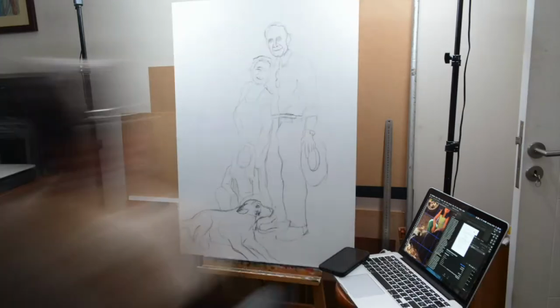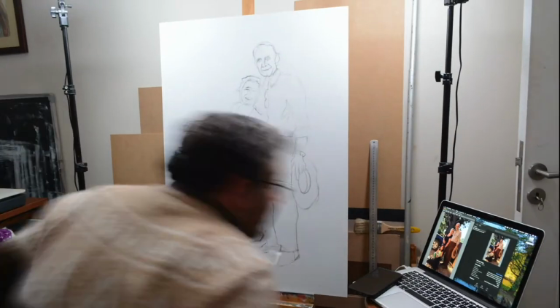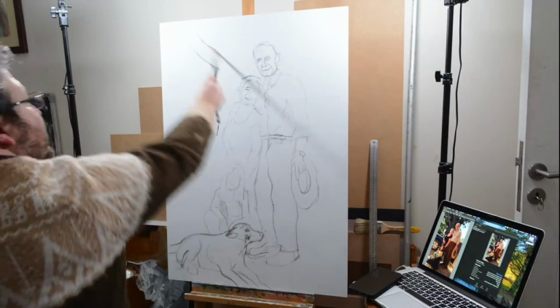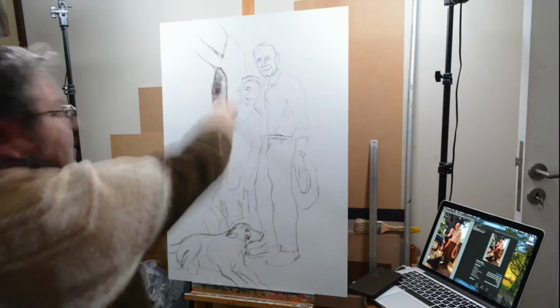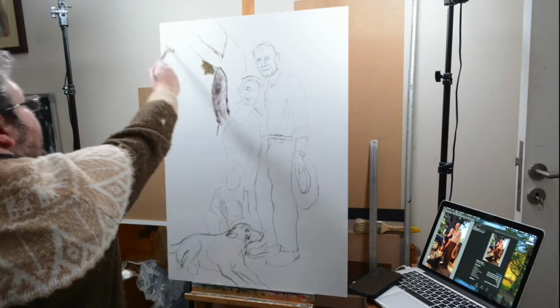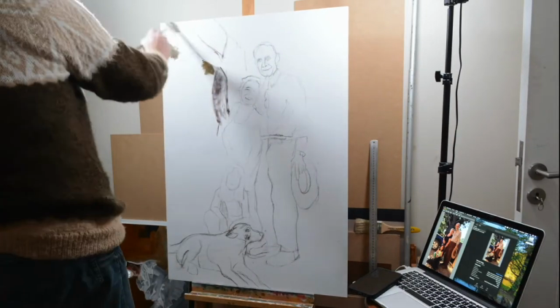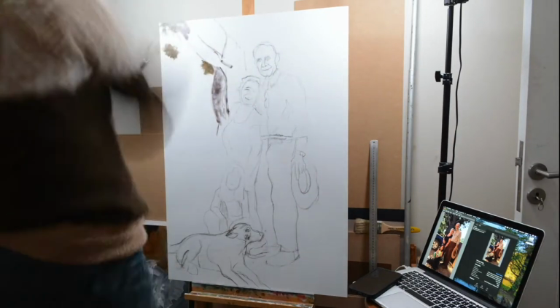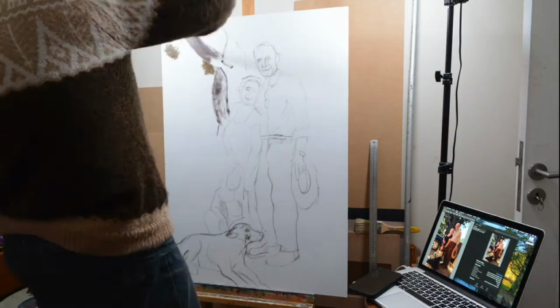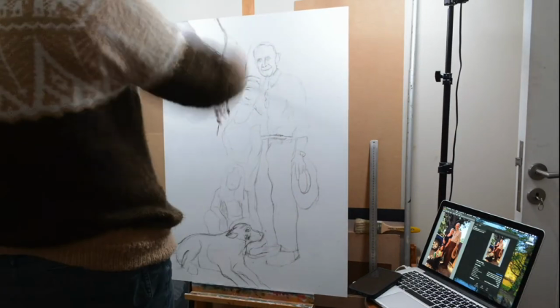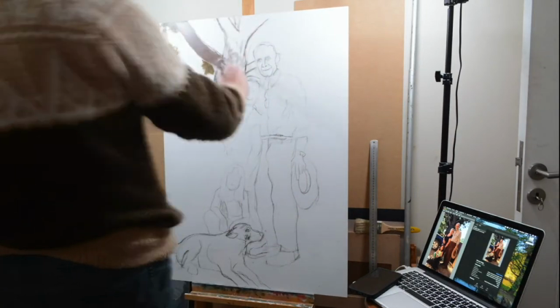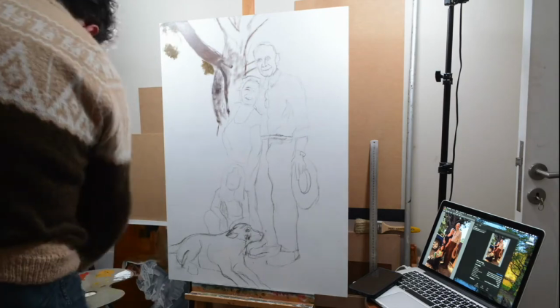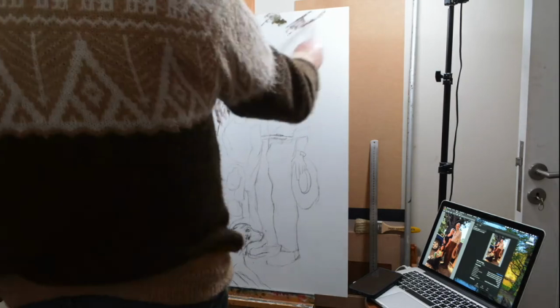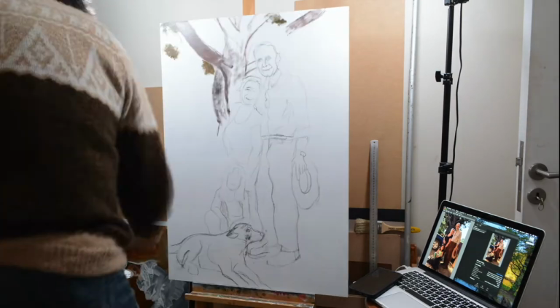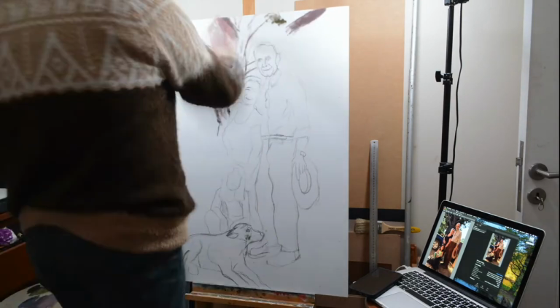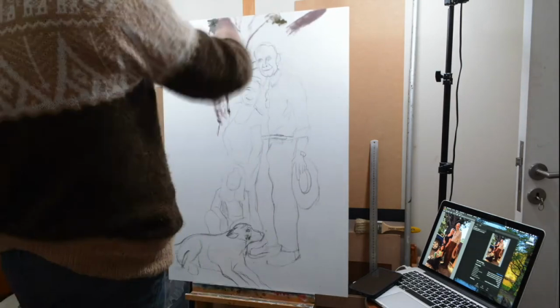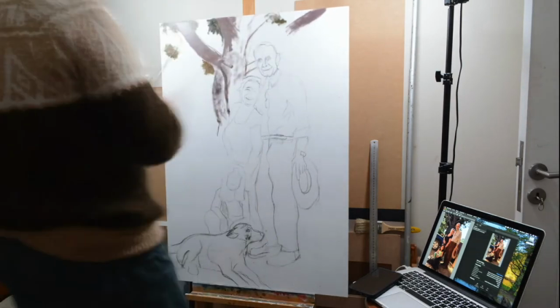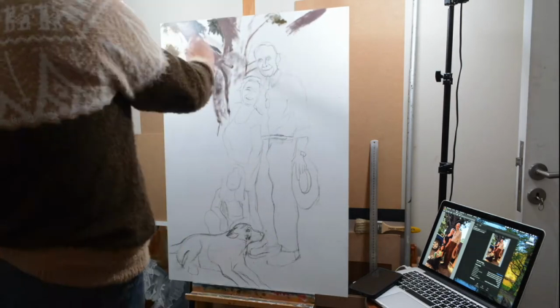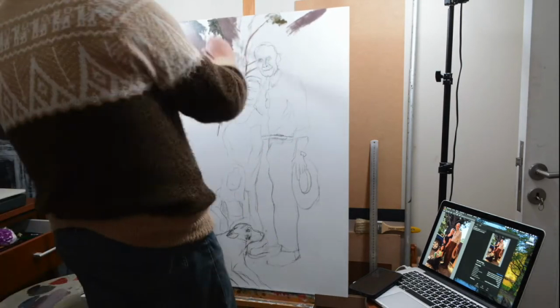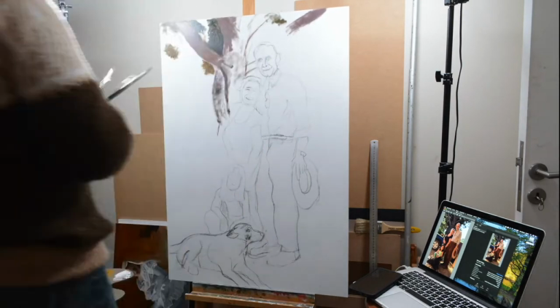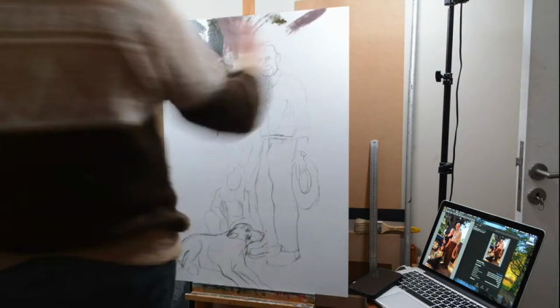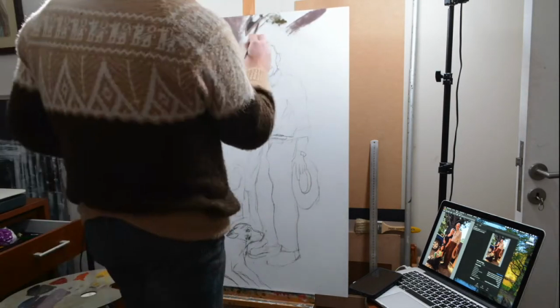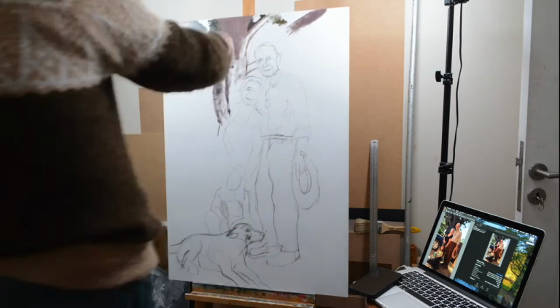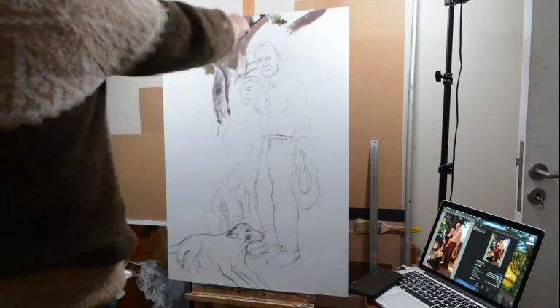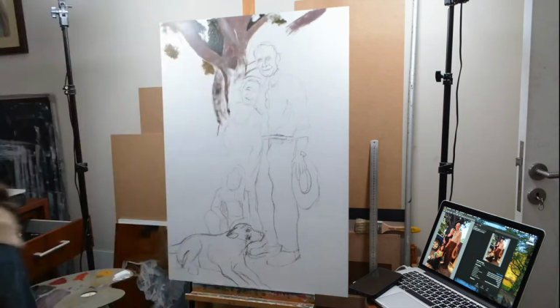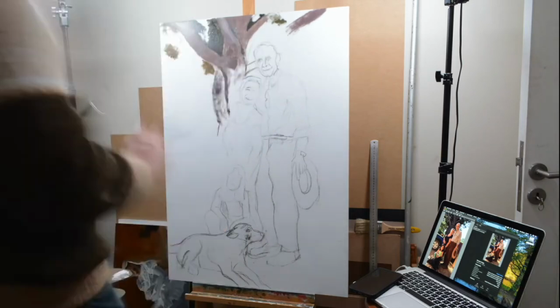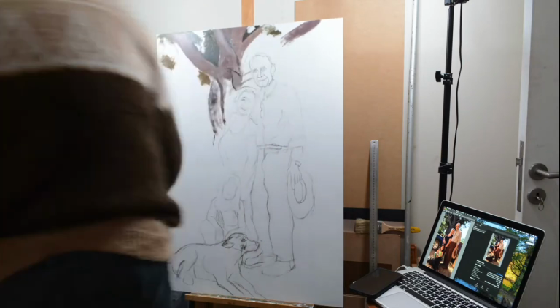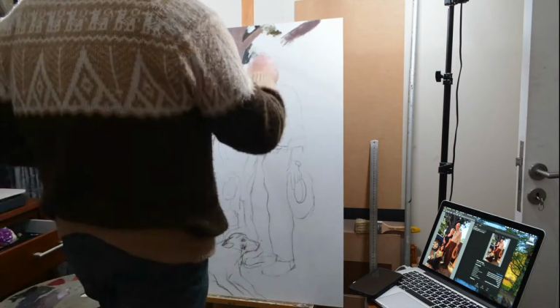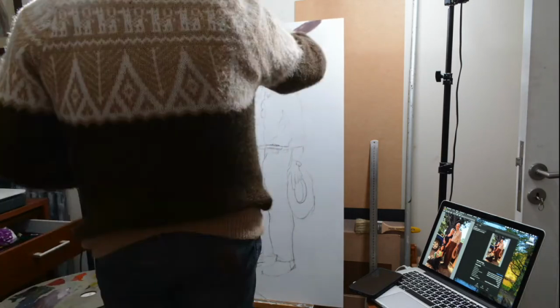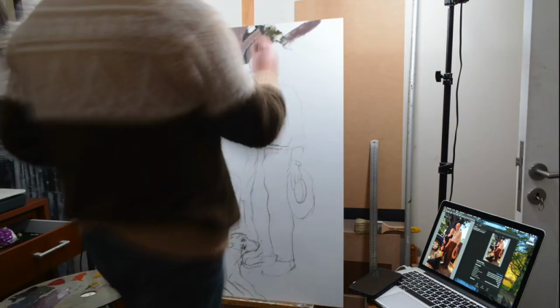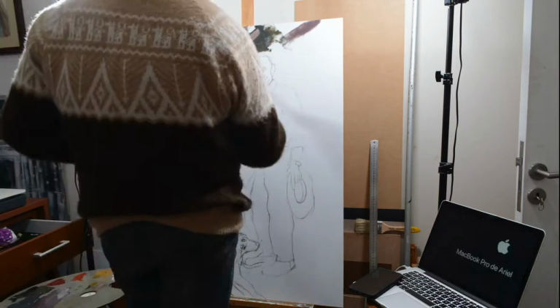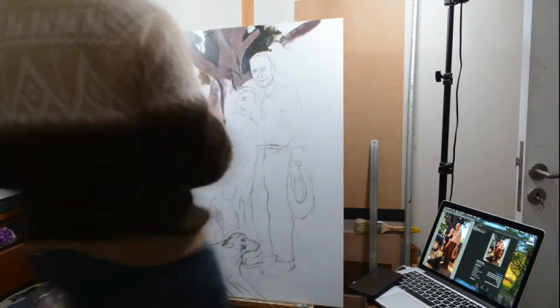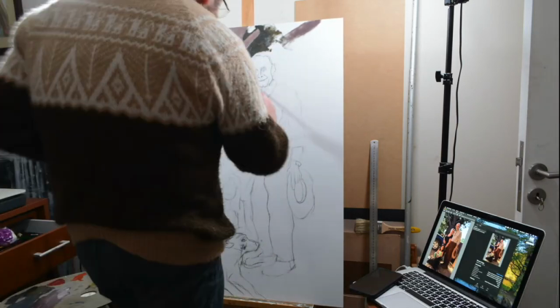Now for the blocking stage, in this painting I am rehearsing a certain idea that came to me a short while ago, which is to make an underpainting with Mars colors only, as a means of substituting the traditional grisaille.